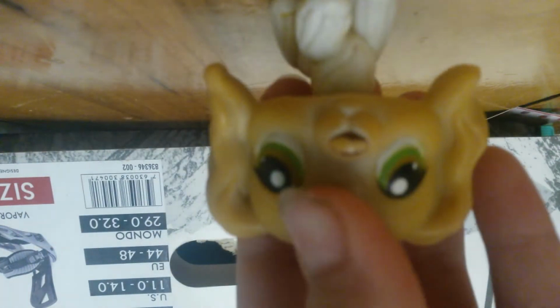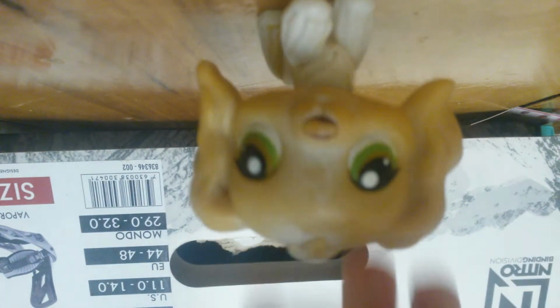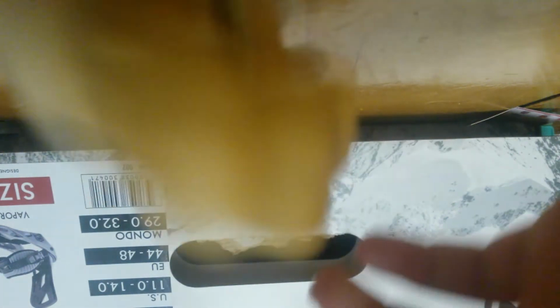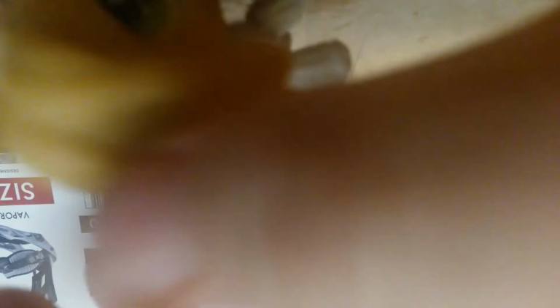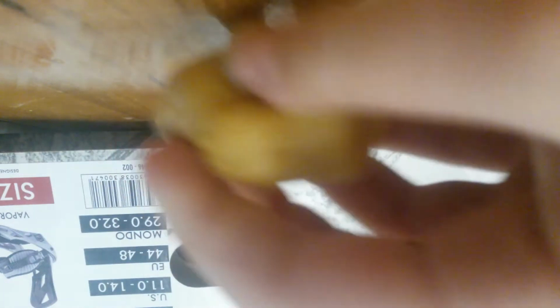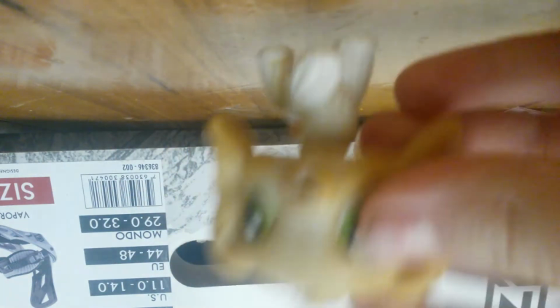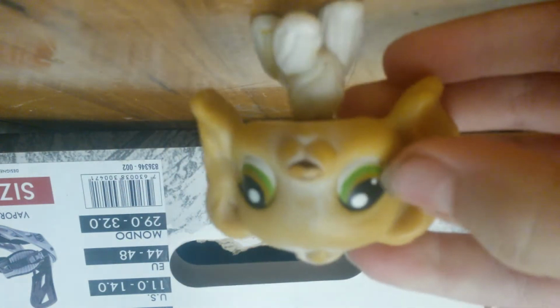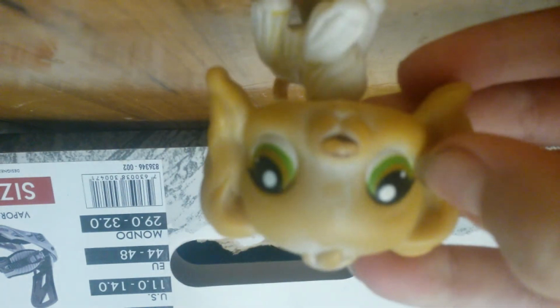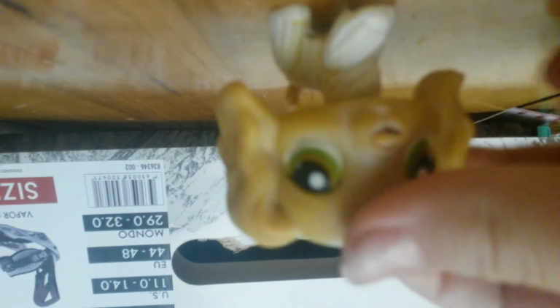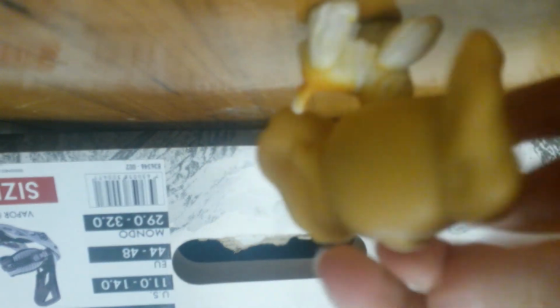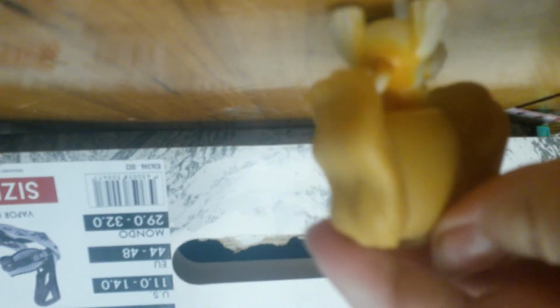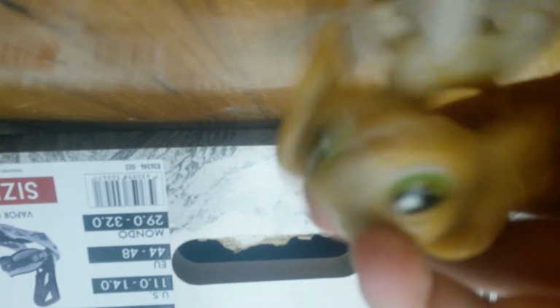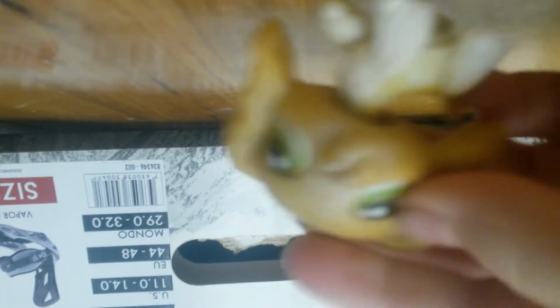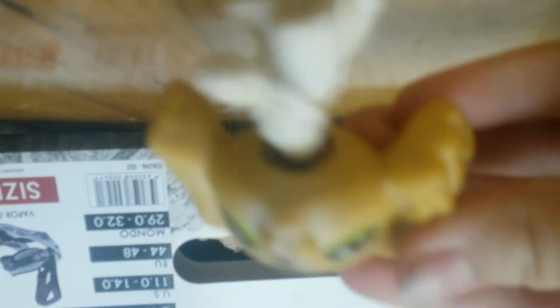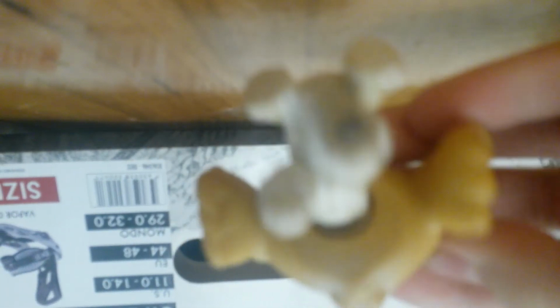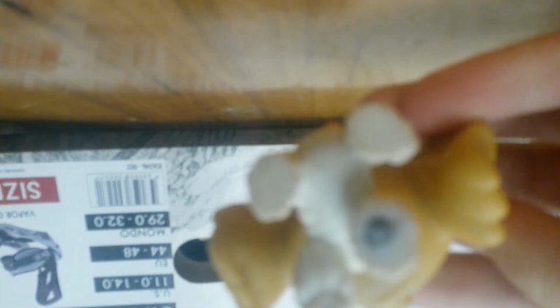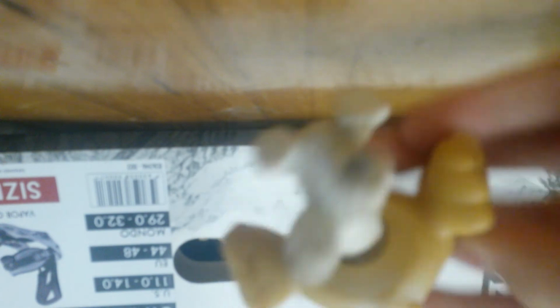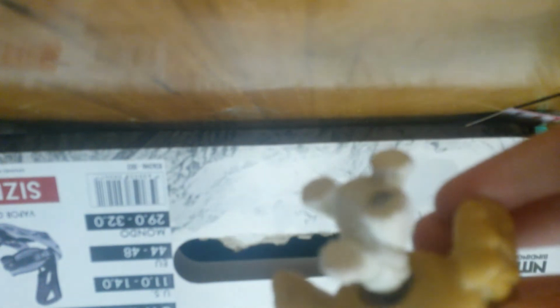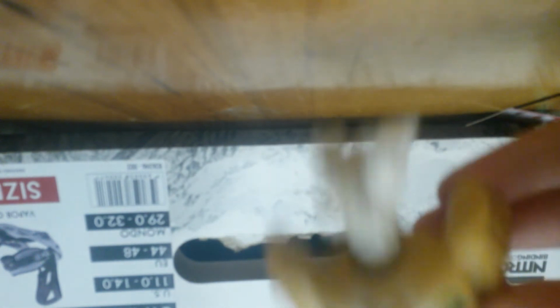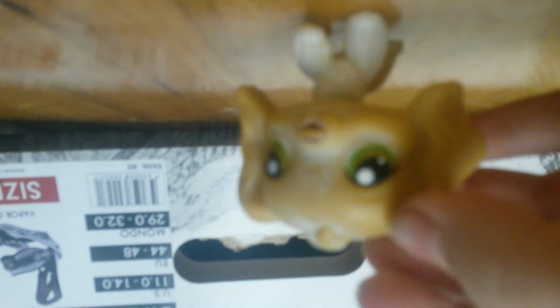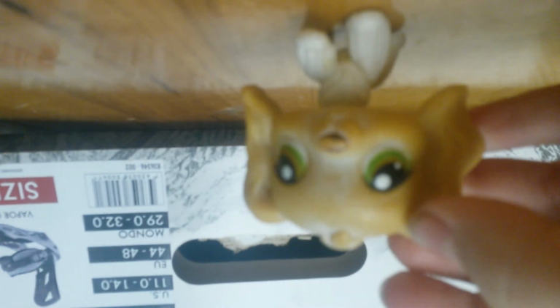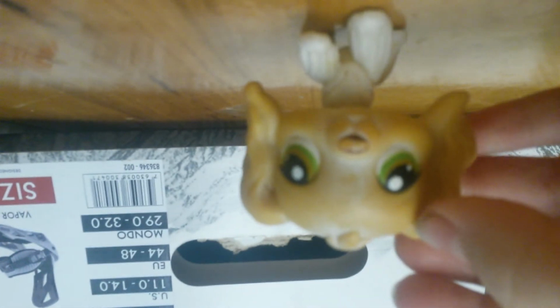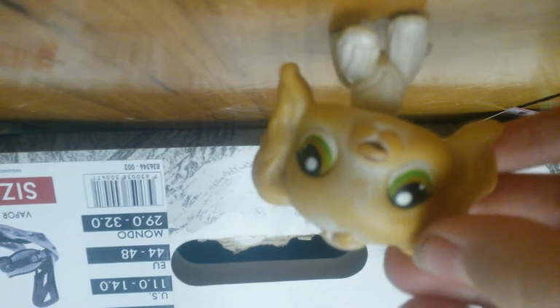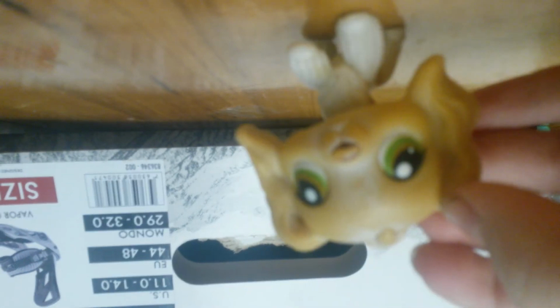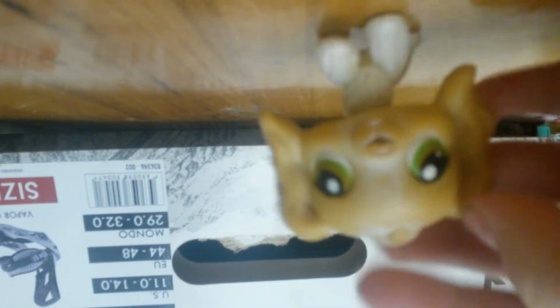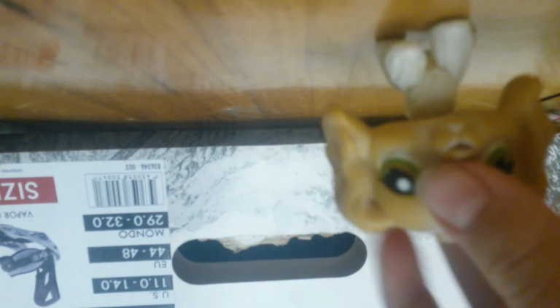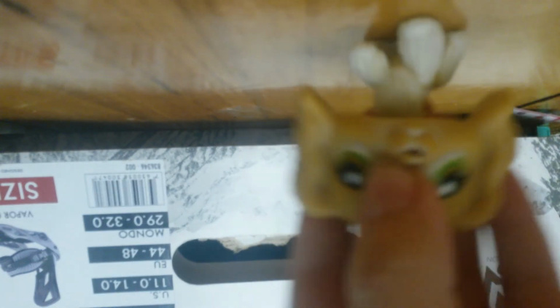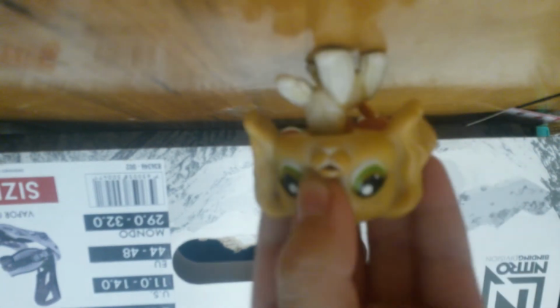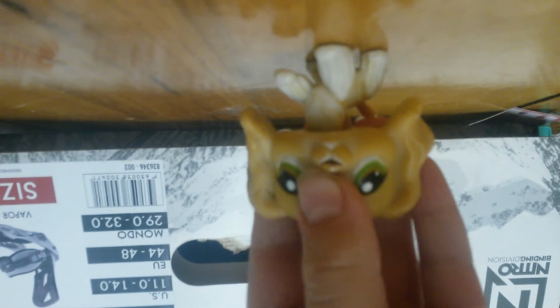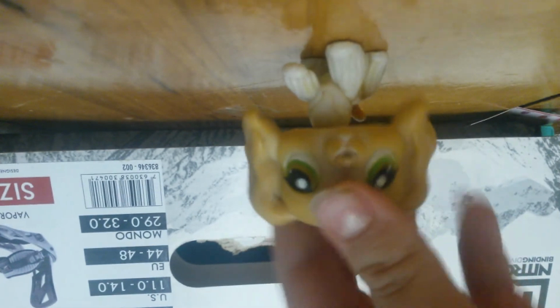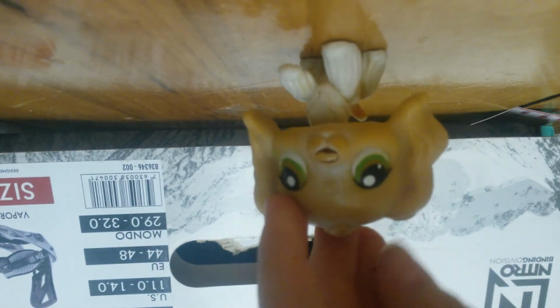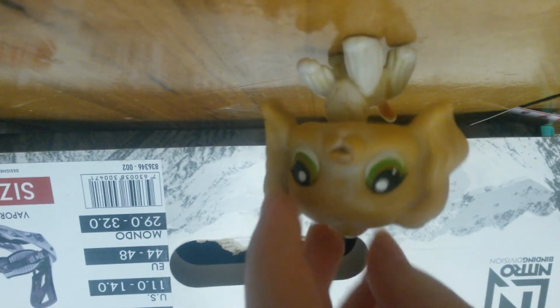Alright, we're at the Cocker Spaniels now. Here's my first Cocker Spaniel. This is Mackenzie. She's one of my main characters. She has a blue magnet and a clear plug.